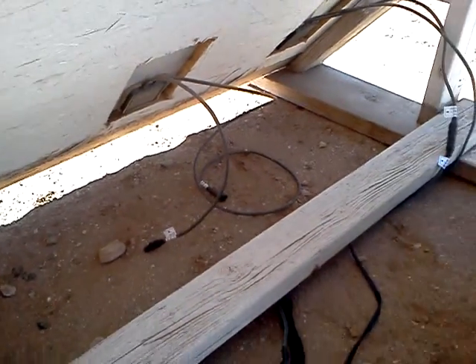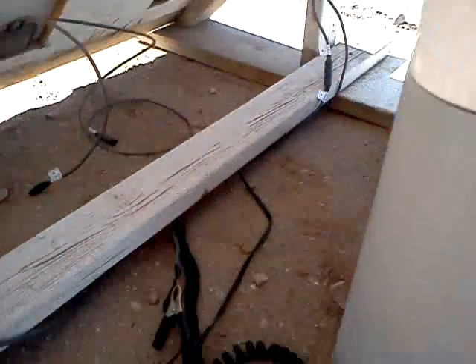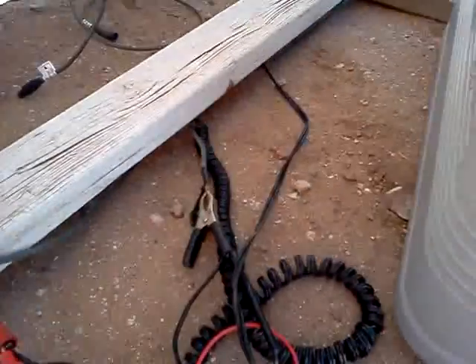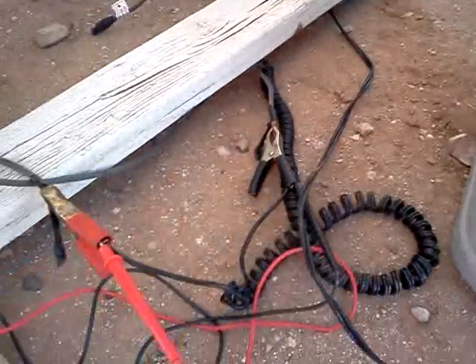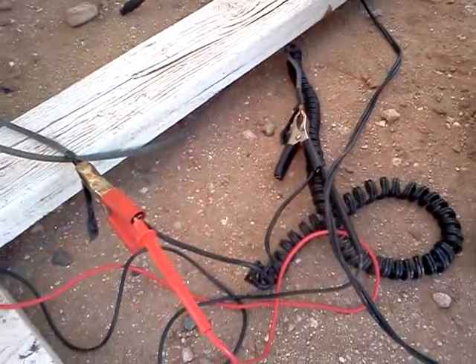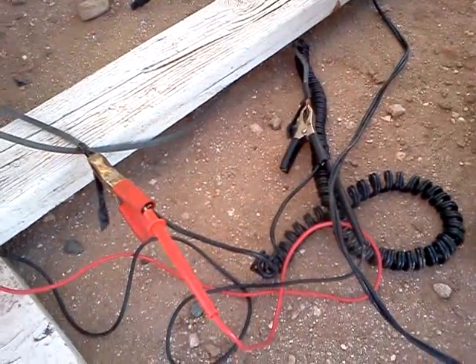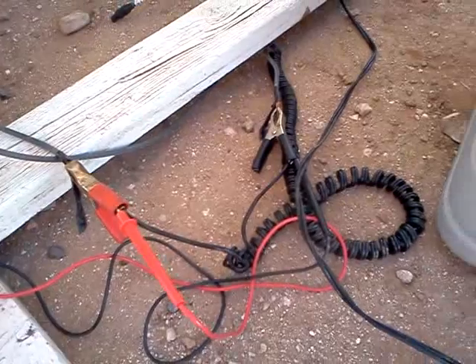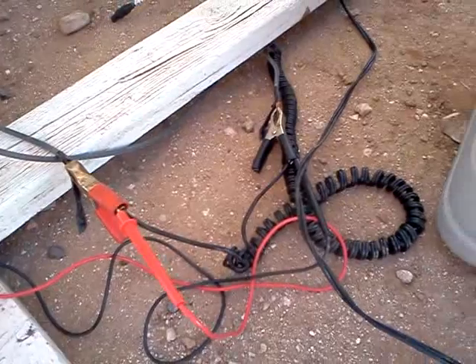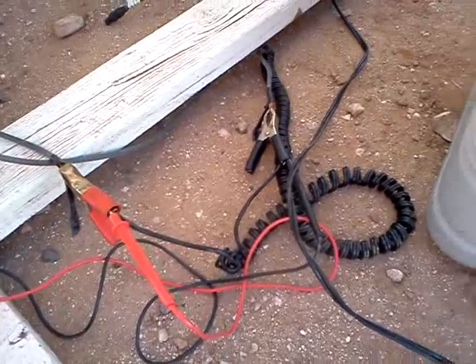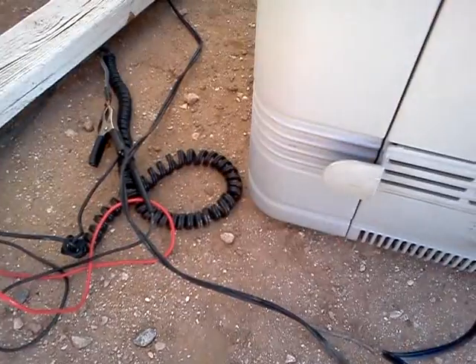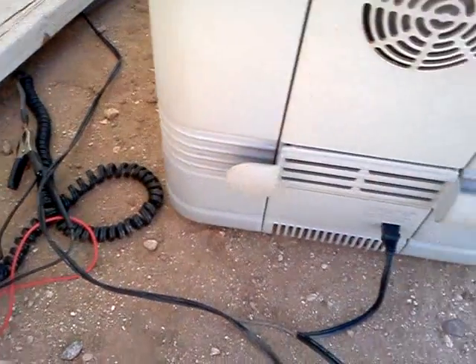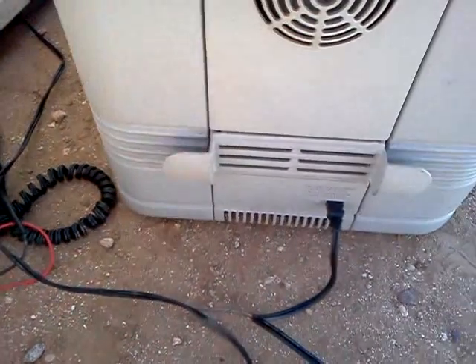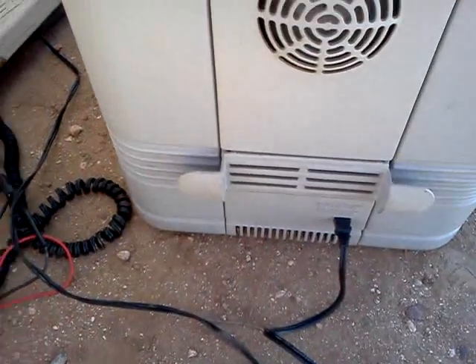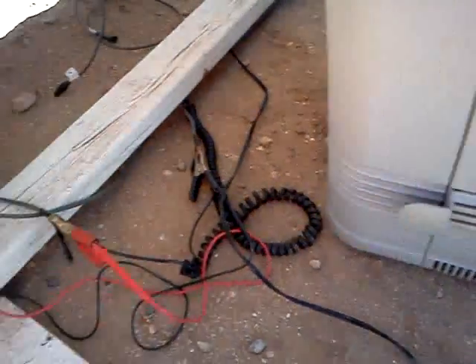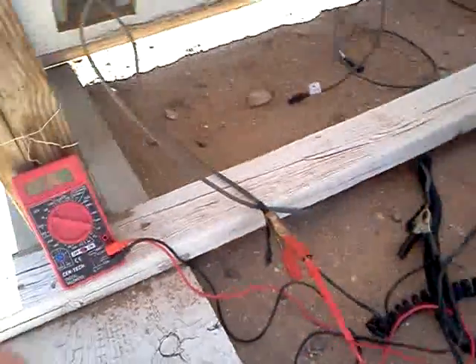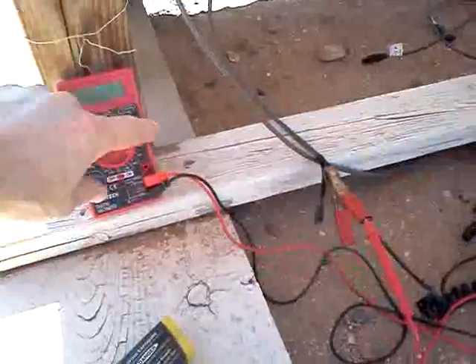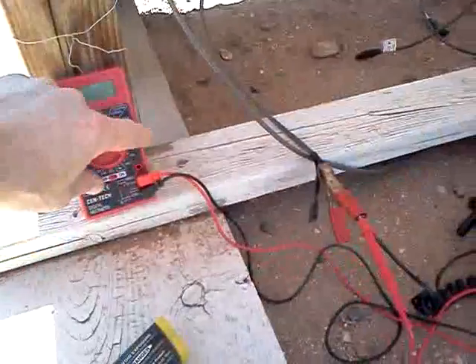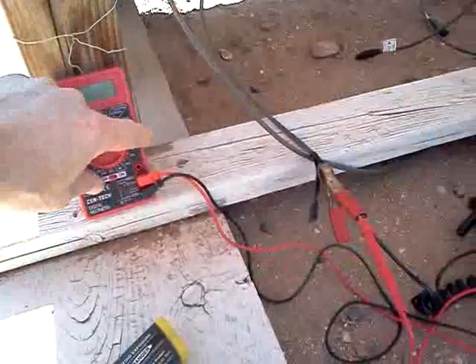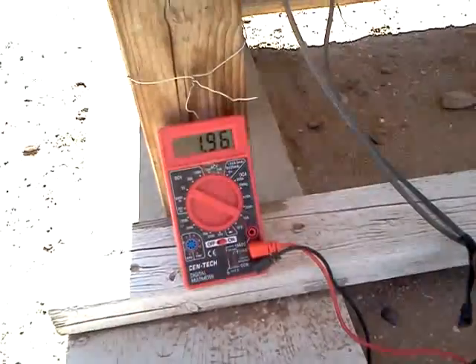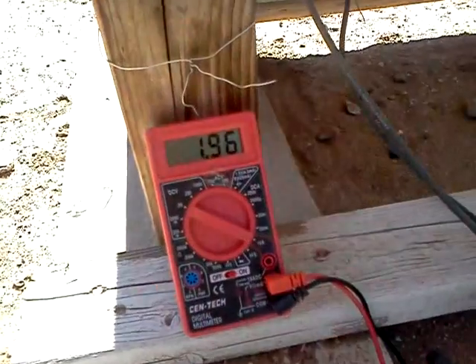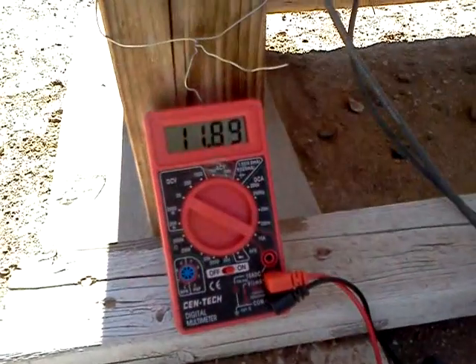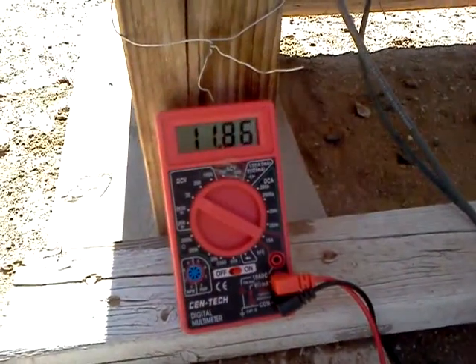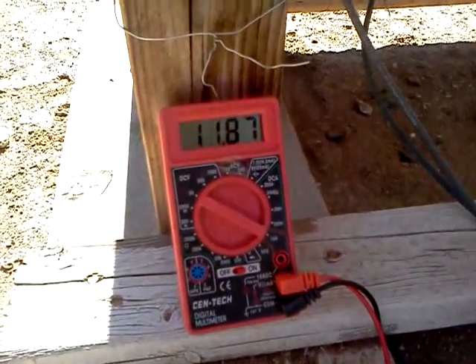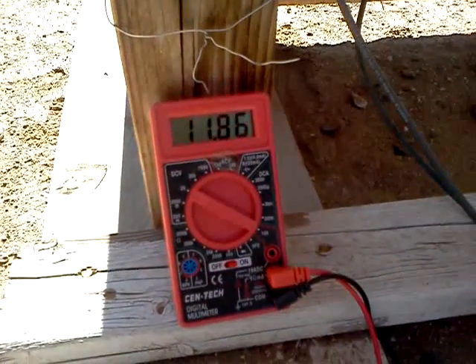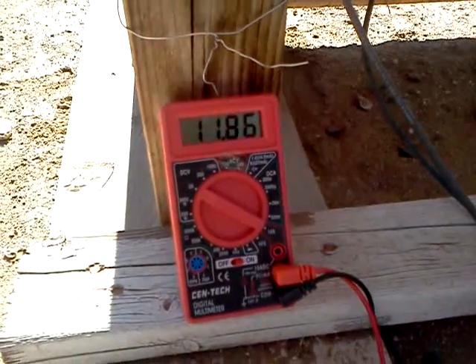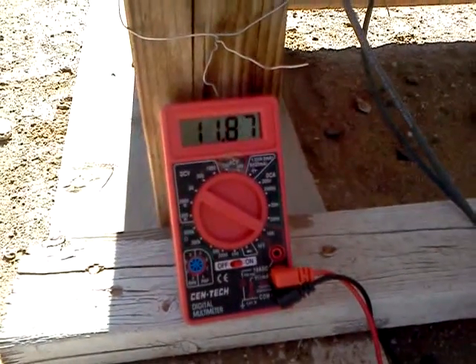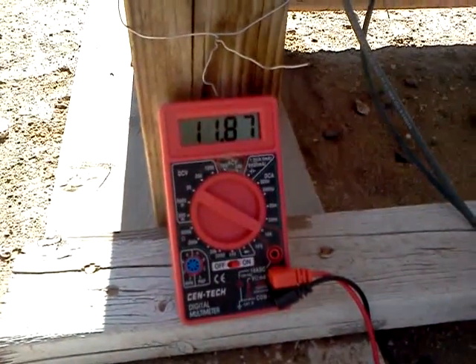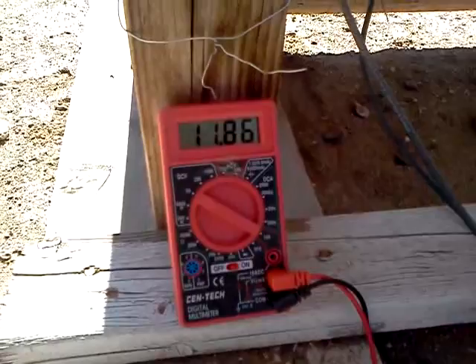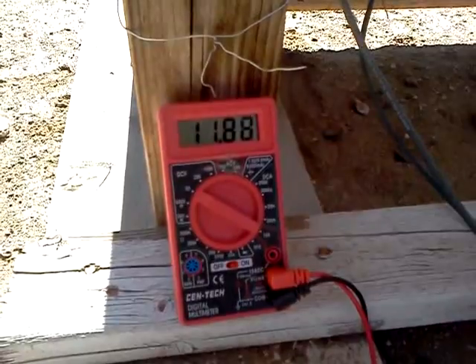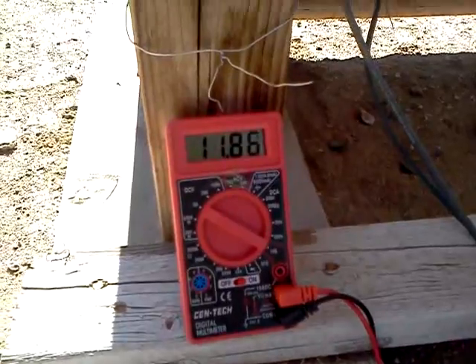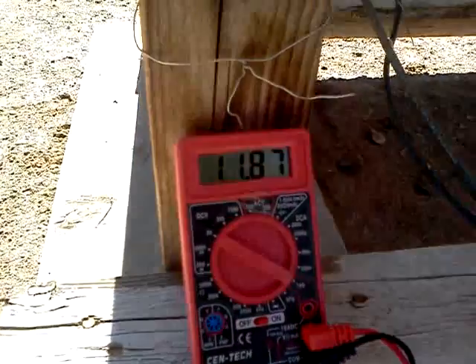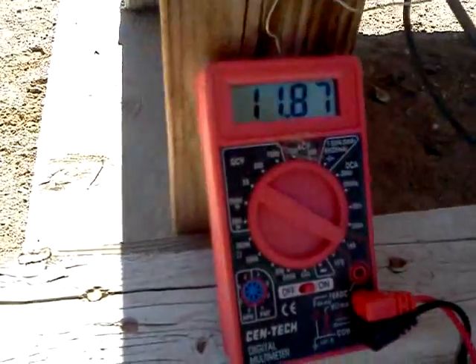And I've got it plugged into this little clamp, just hooked into this cooler. We're getting about 11.8 volts or so — you guys can see that.